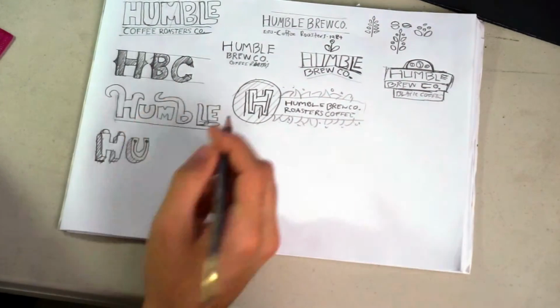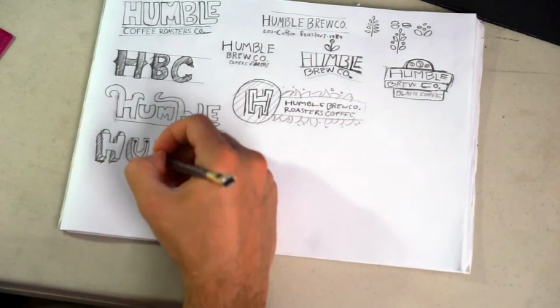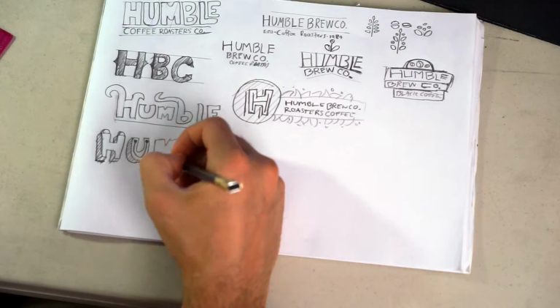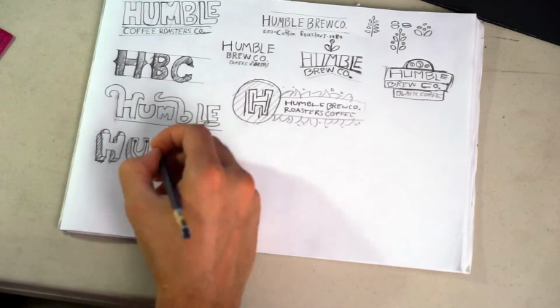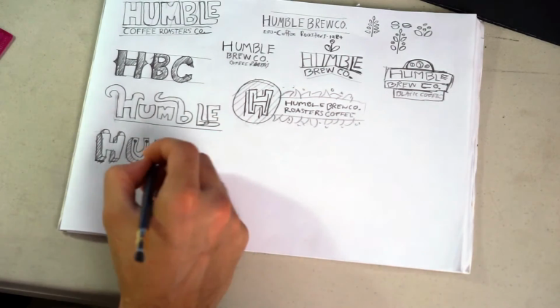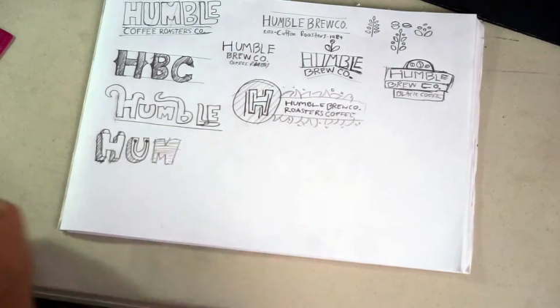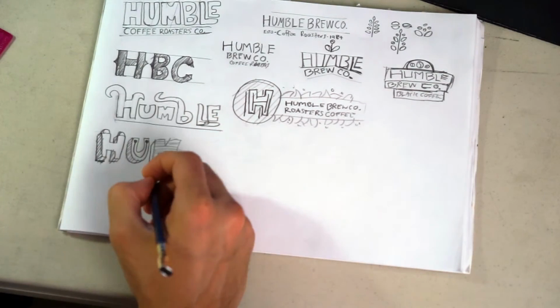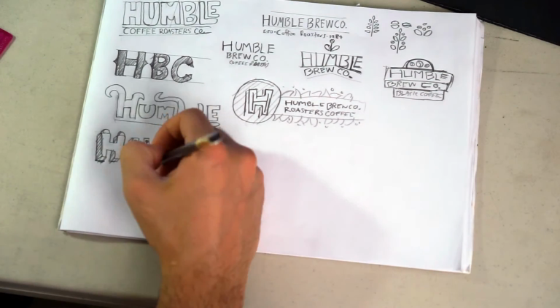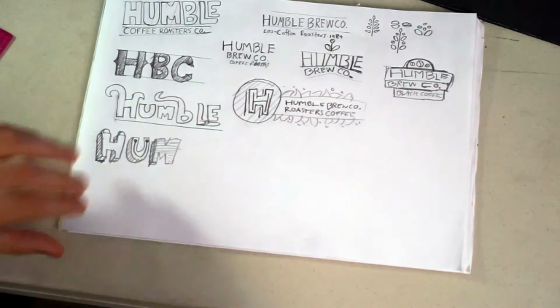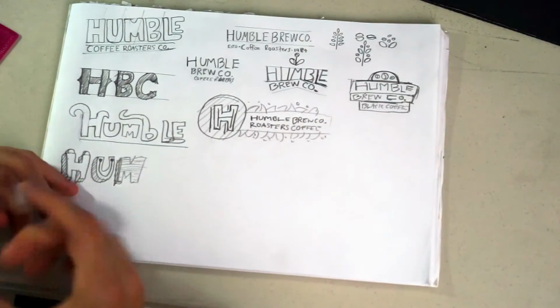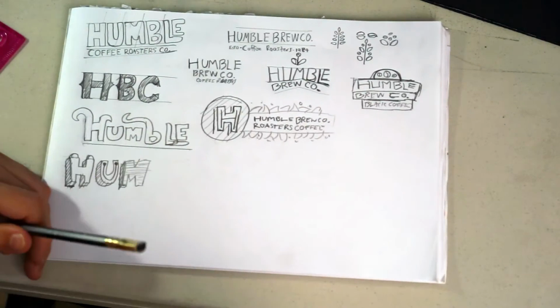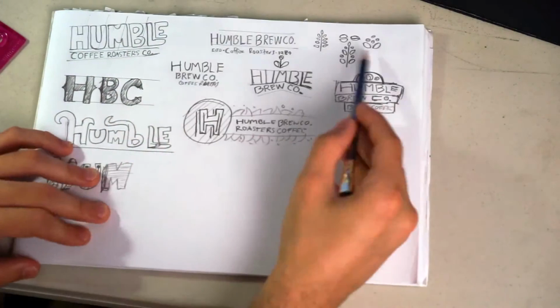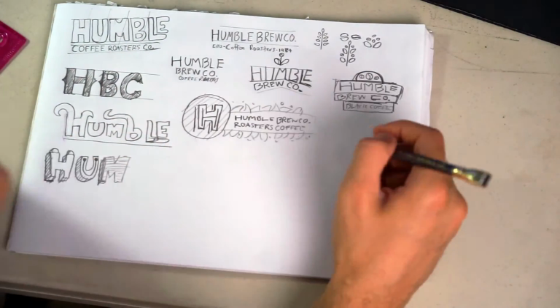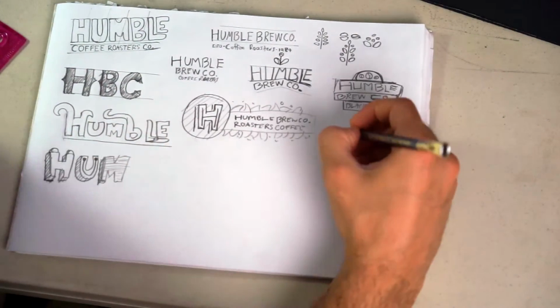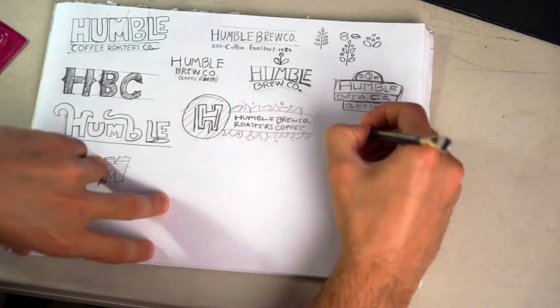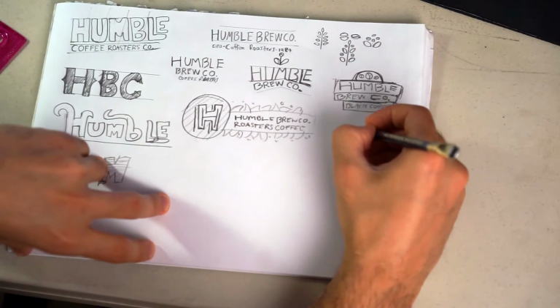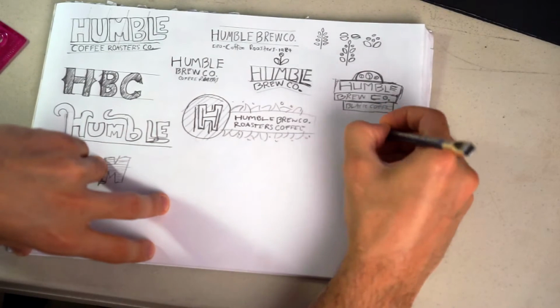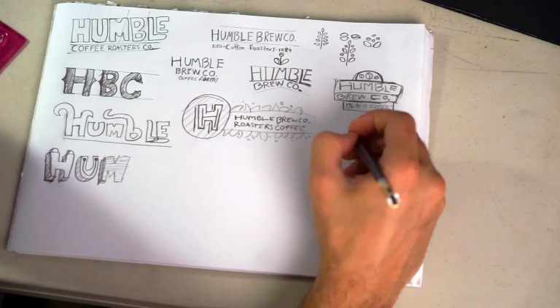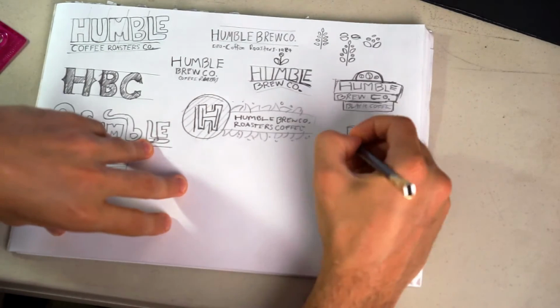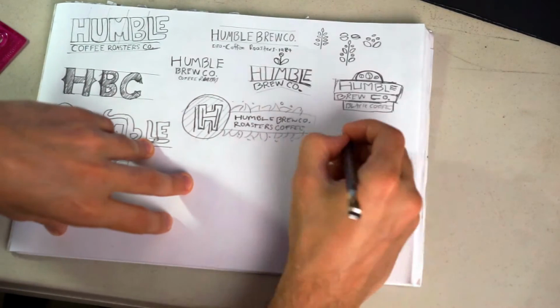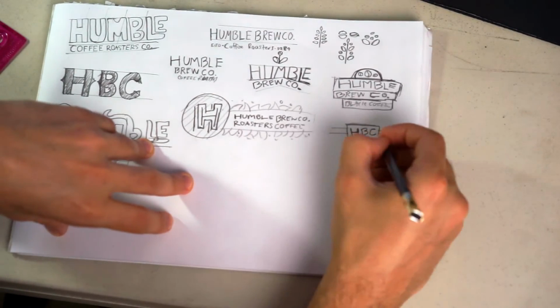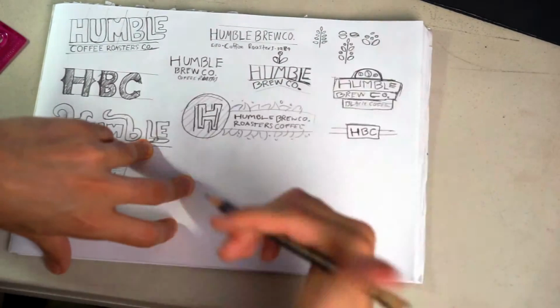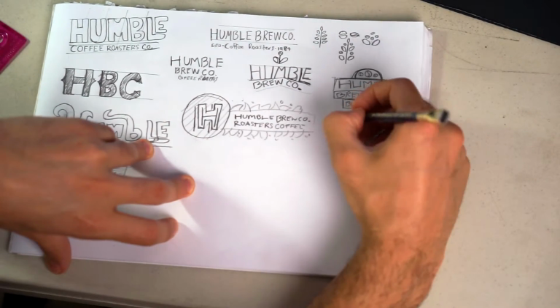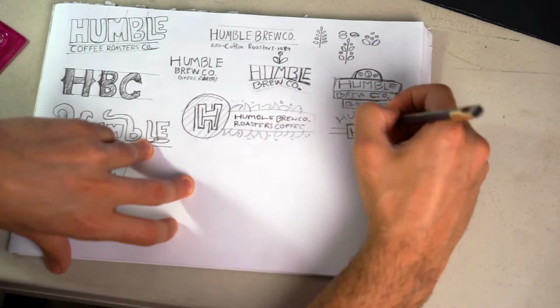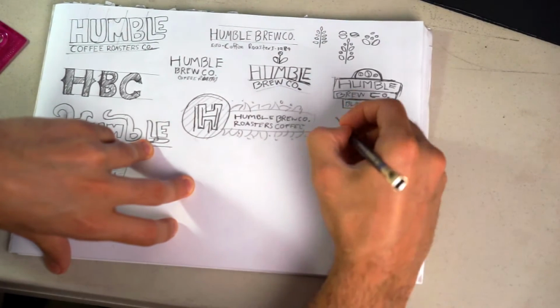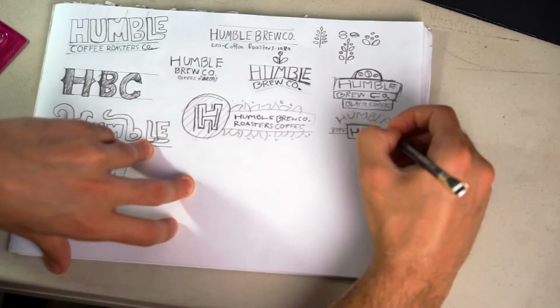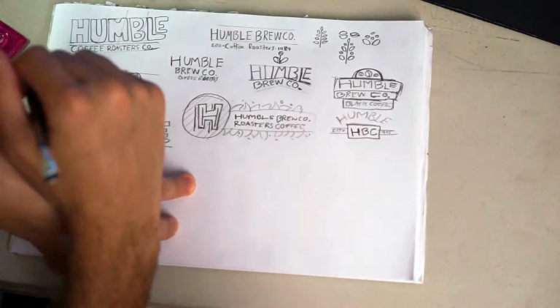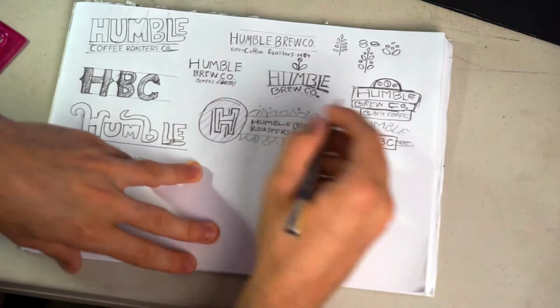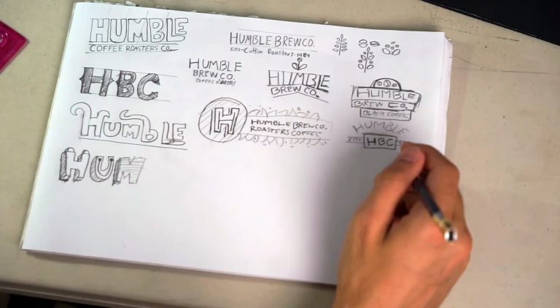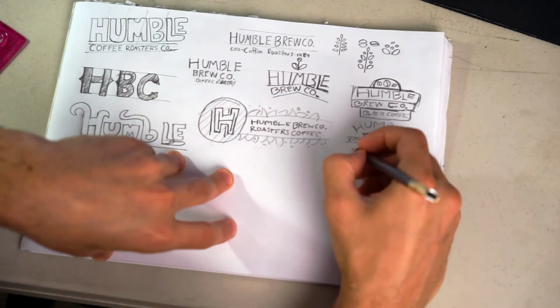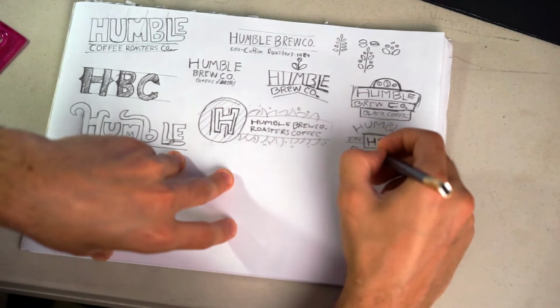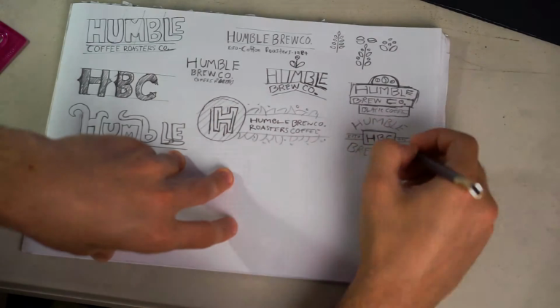Hope you enjoy these sketches and can learn from them. Go ahead and do your own sketches — try to do like 10 different versions and figure out what you want to do. Or you can just follow along and learn from what I'm doing.